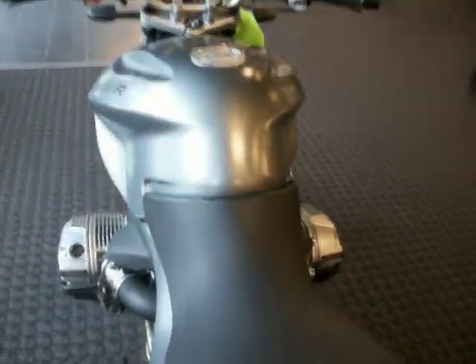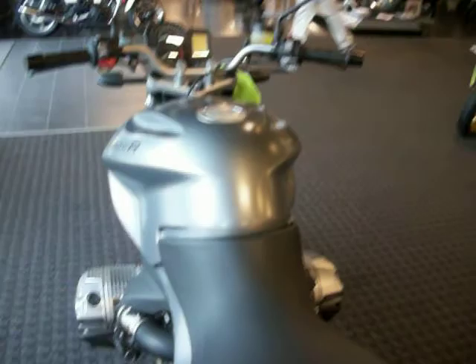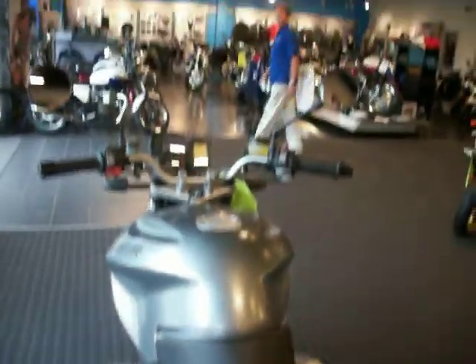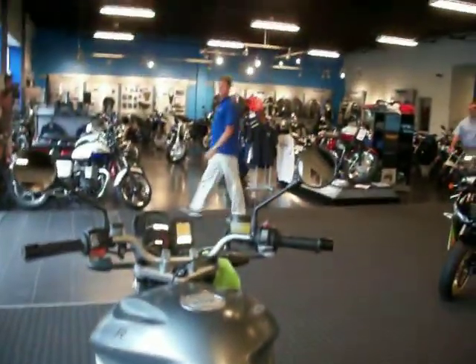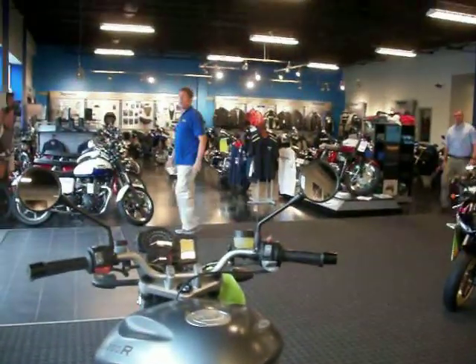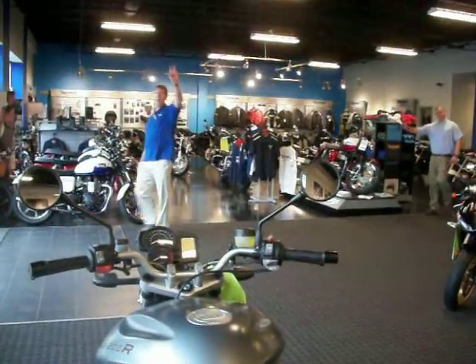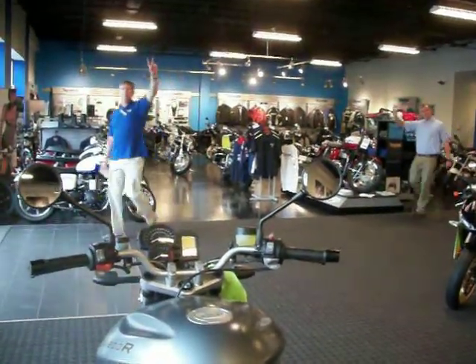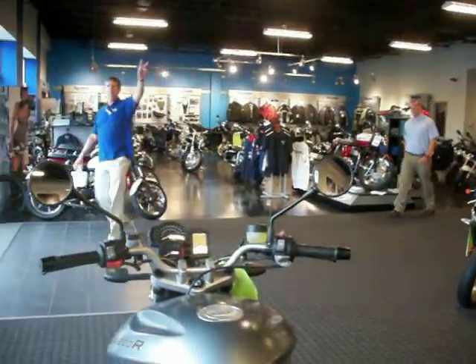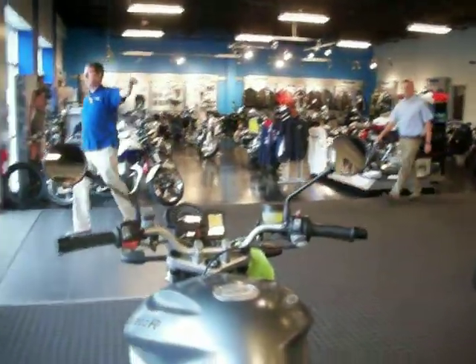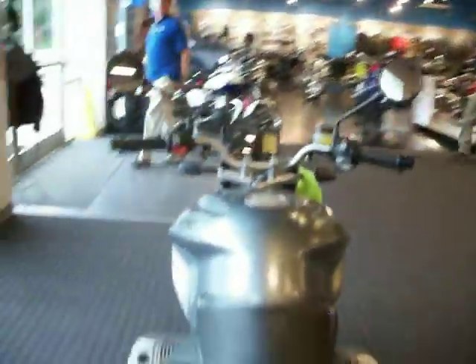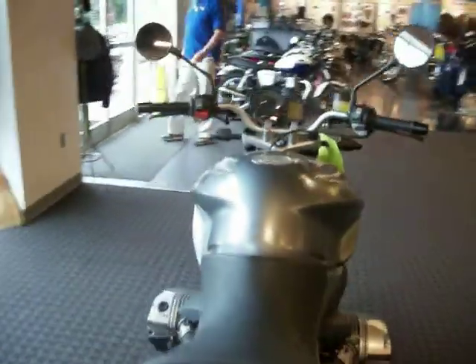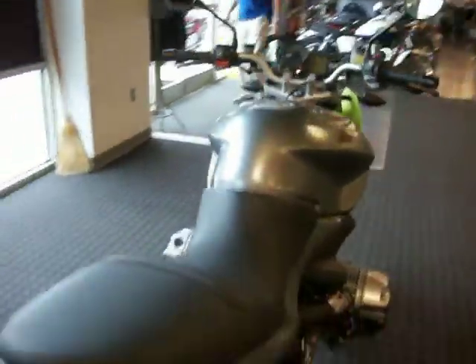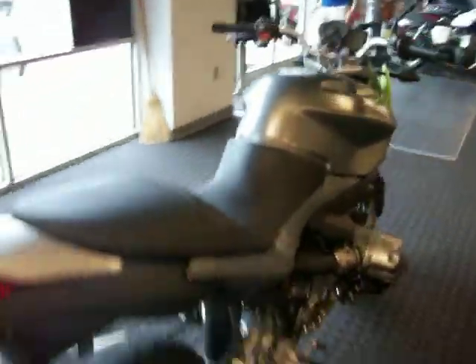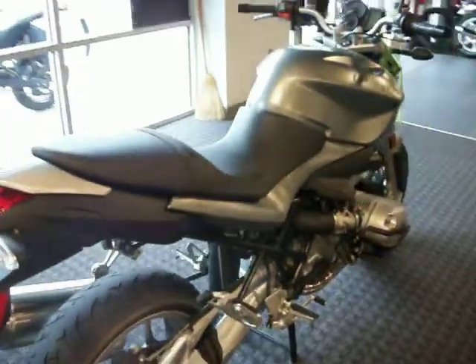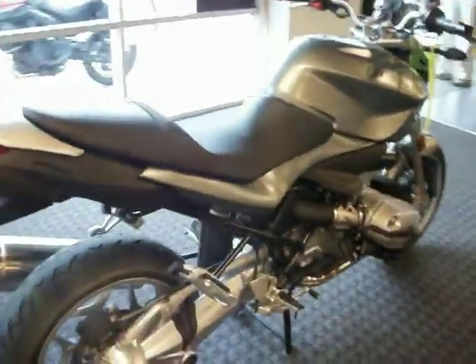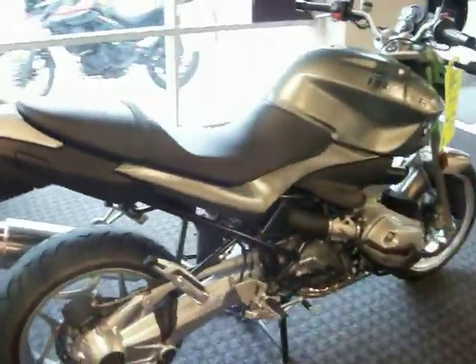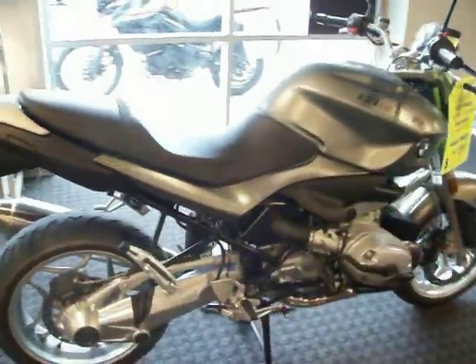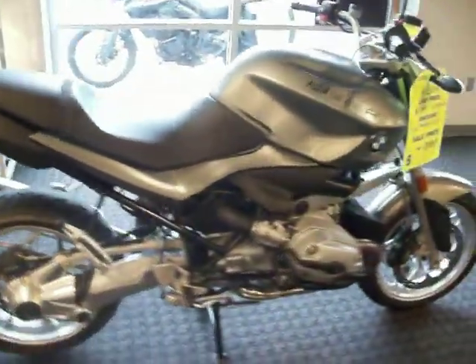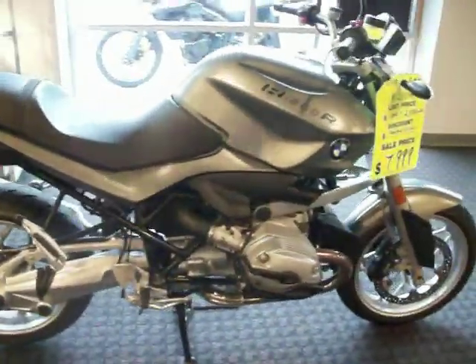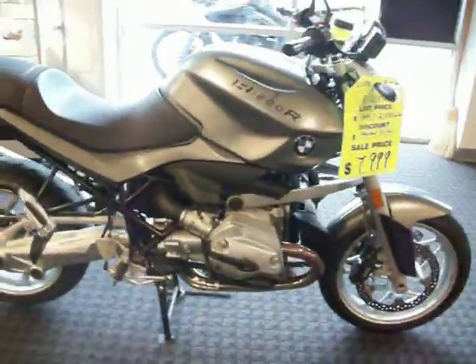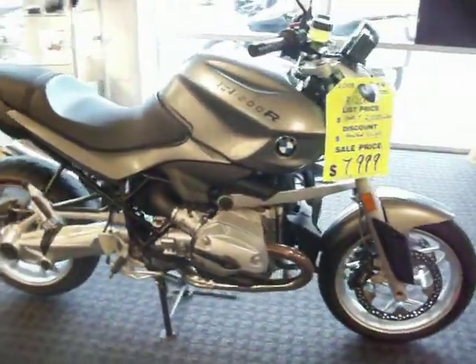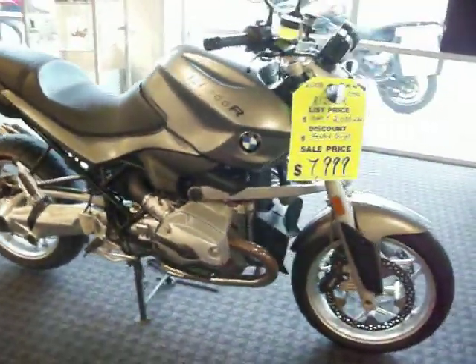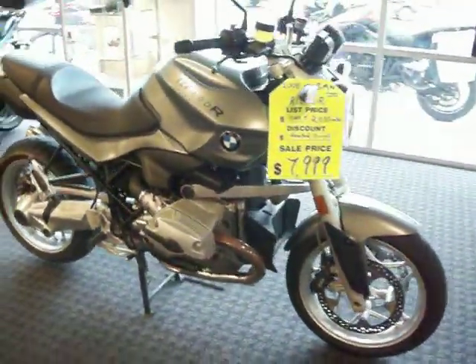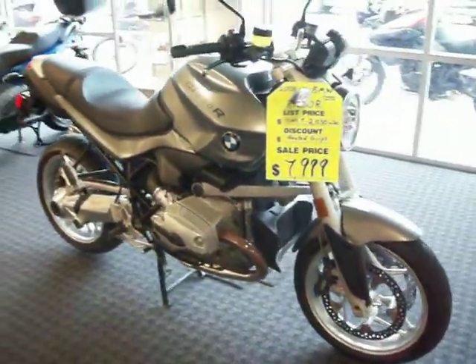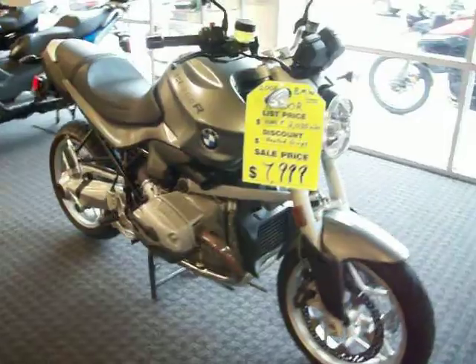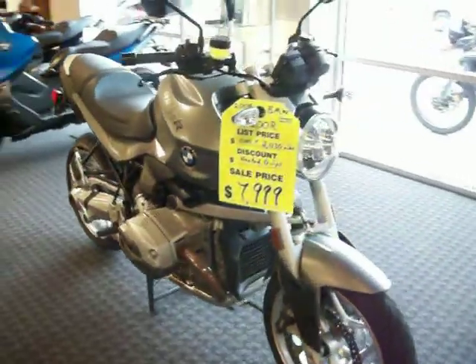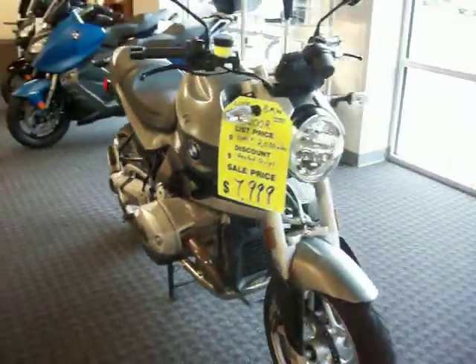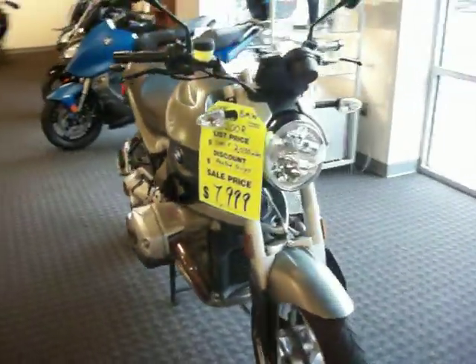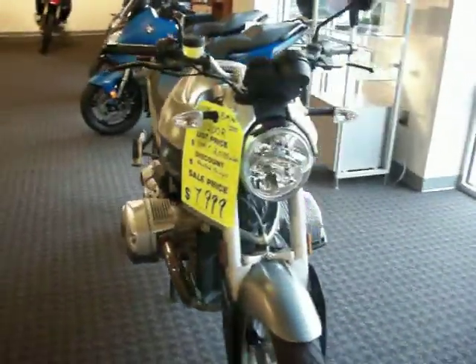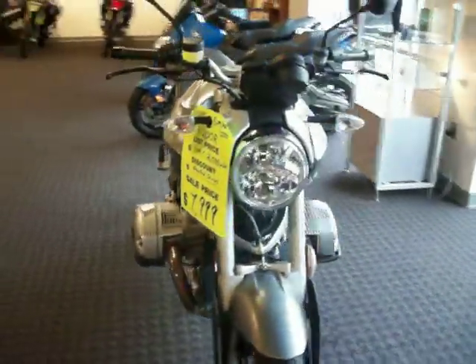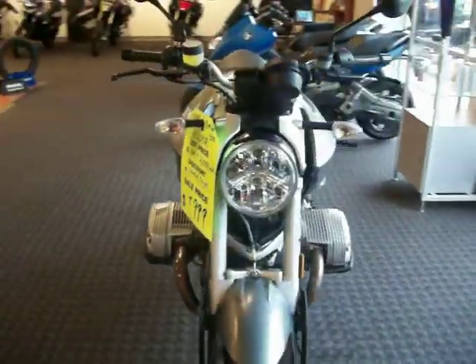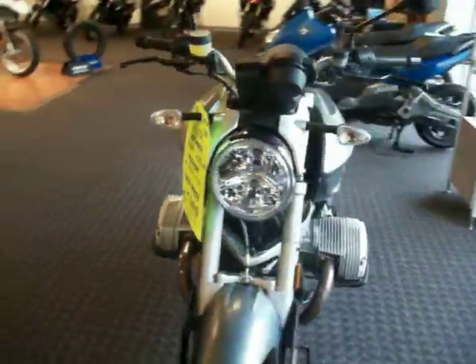Who in here likes roadsters? I do. I have one. Everybody loves this R1200R. So I hope to see you up here soon to take this beauty home to your neck of the woods and start enjoying some of the BMW flavor we offer at Frontline Eurosports.